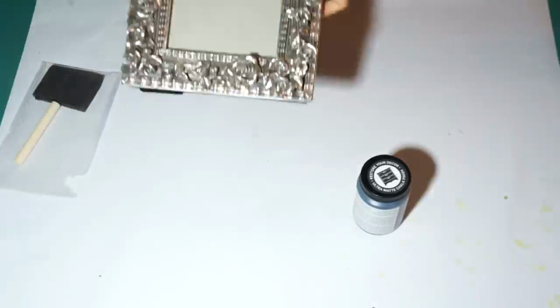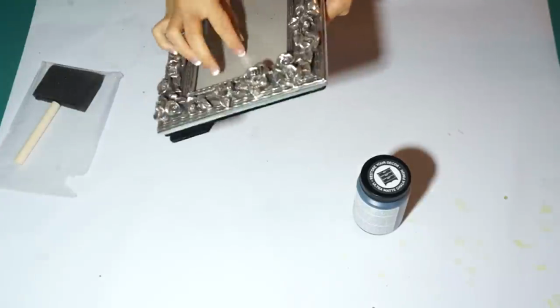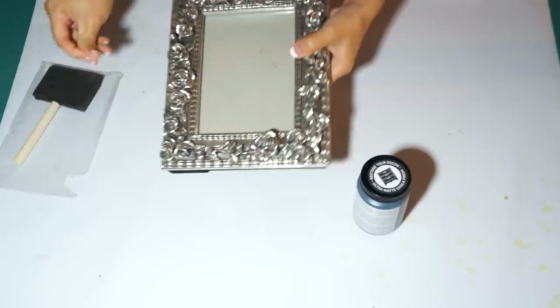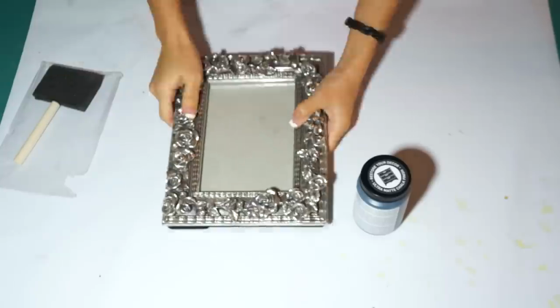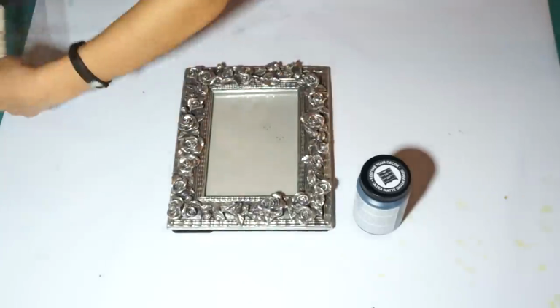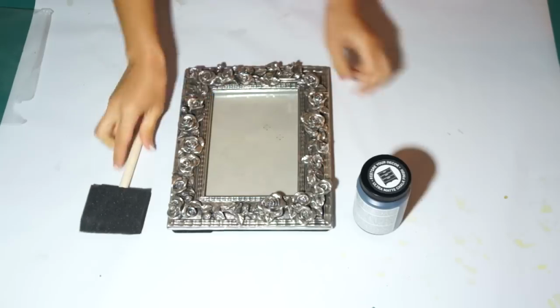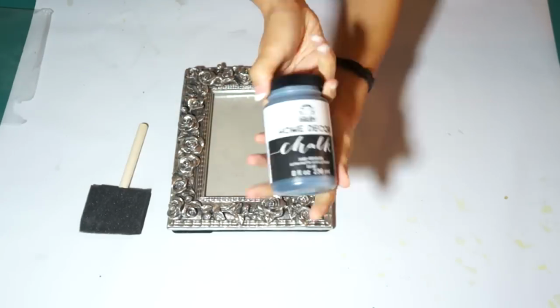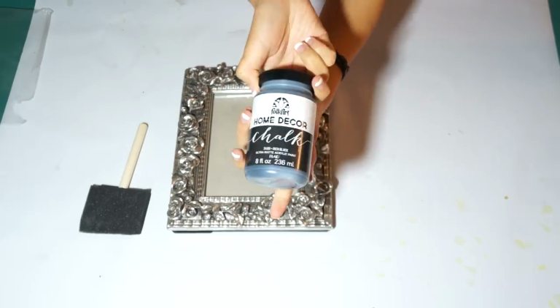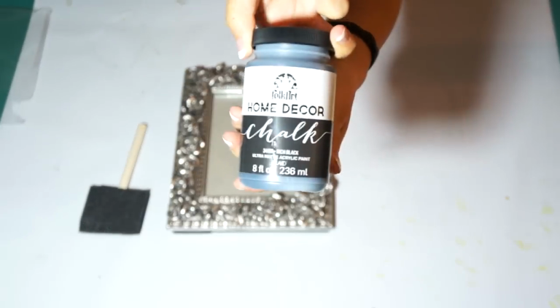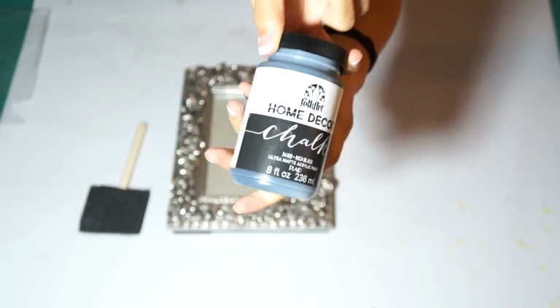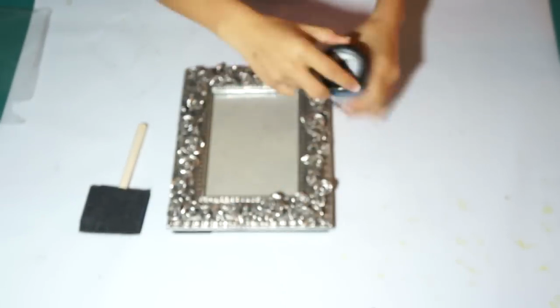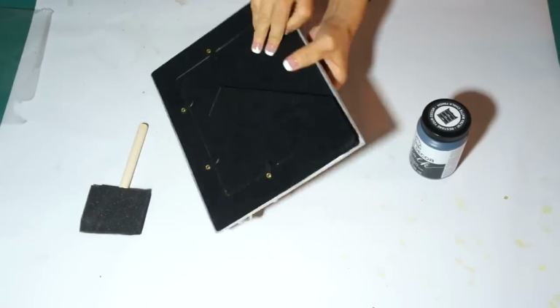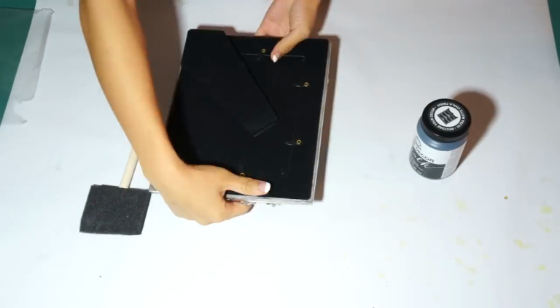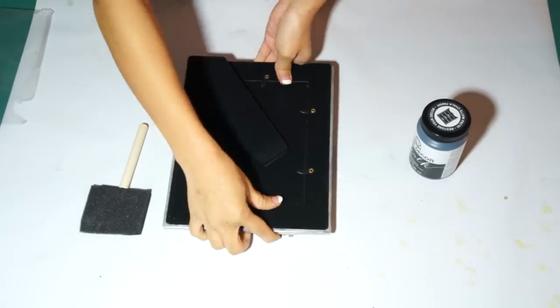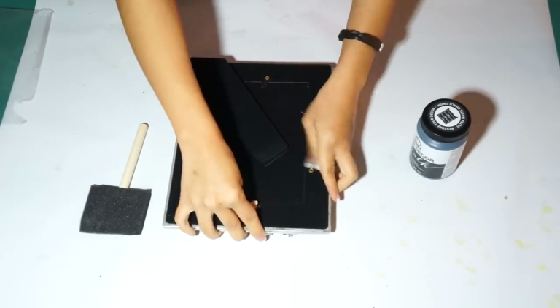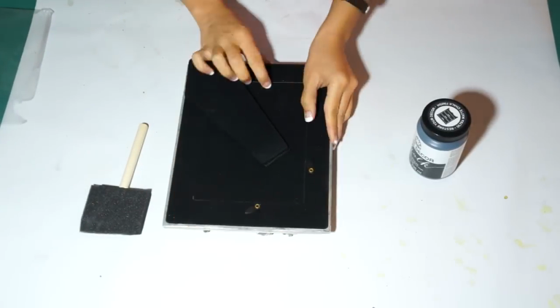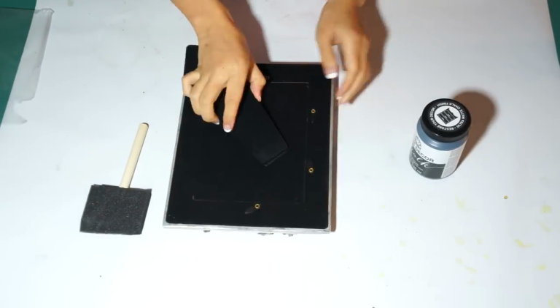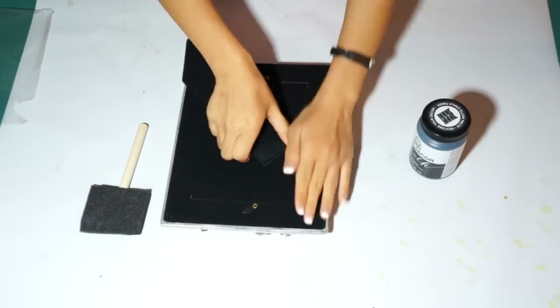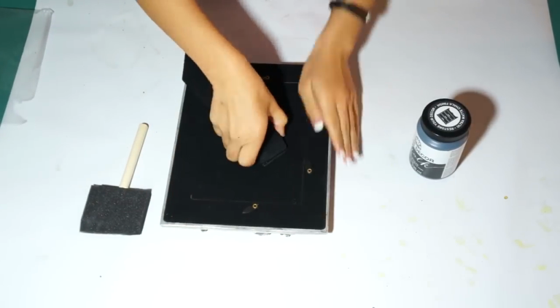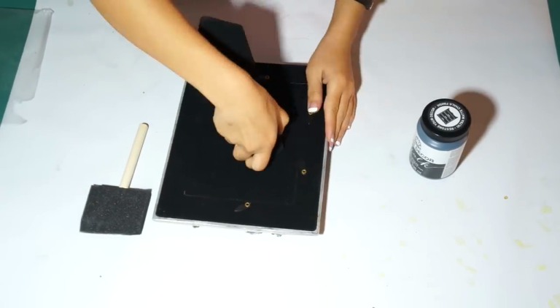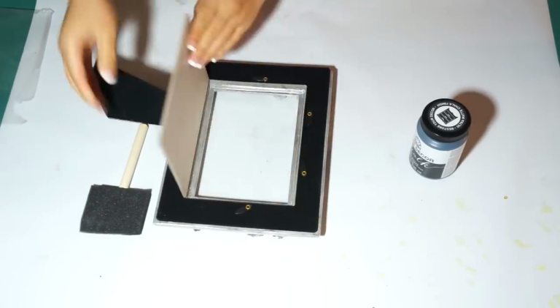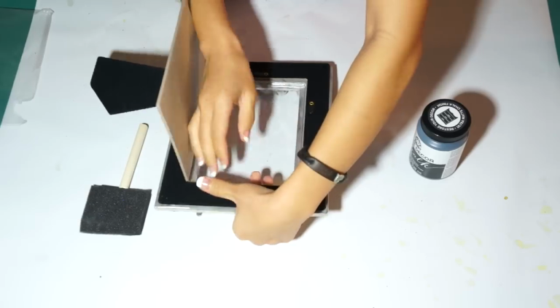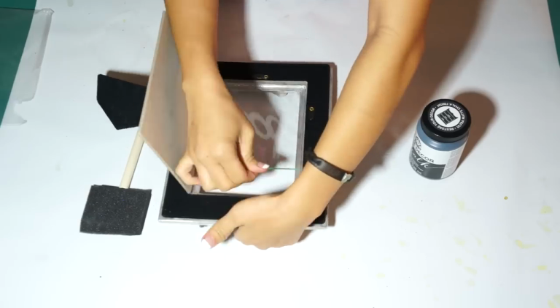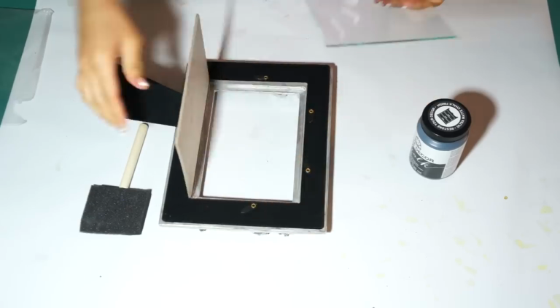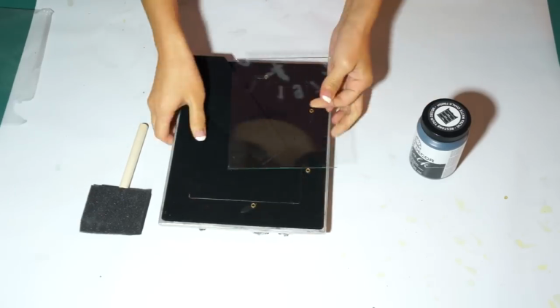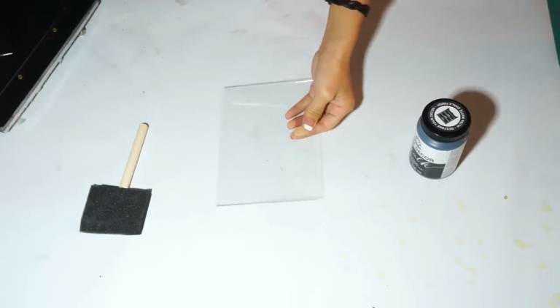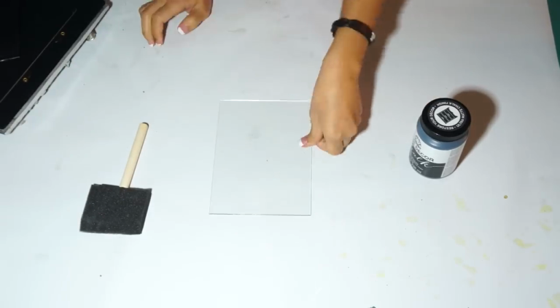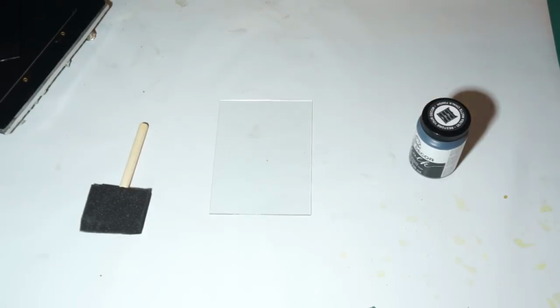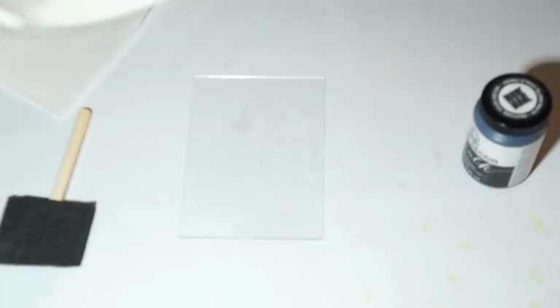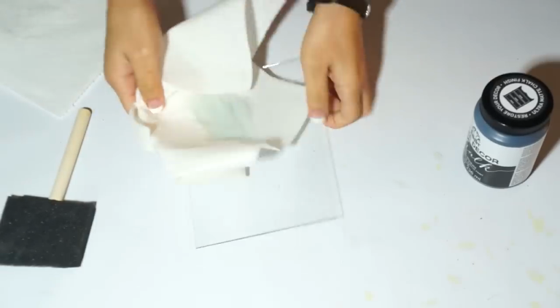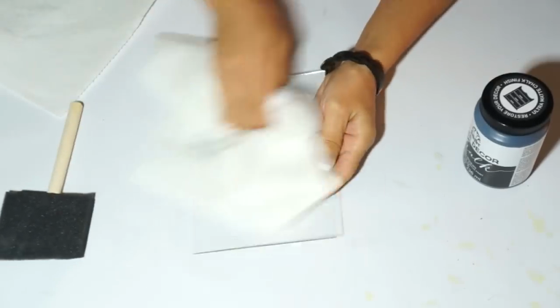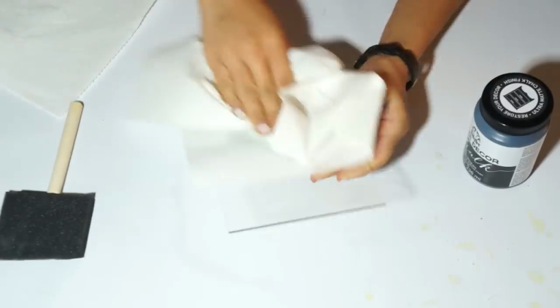This first one is a chalkboard frame and it's pretty straightforward. Just take out the glass and apply your chalkboard paint onto it.